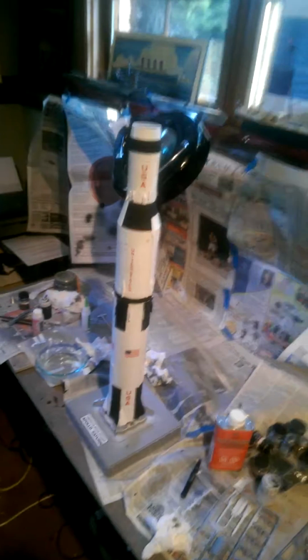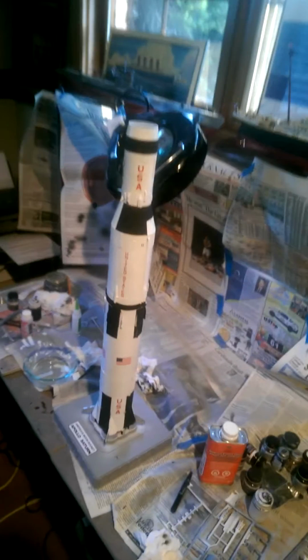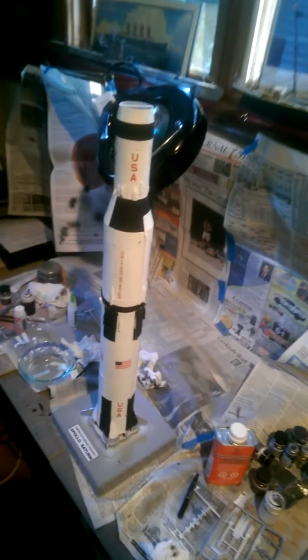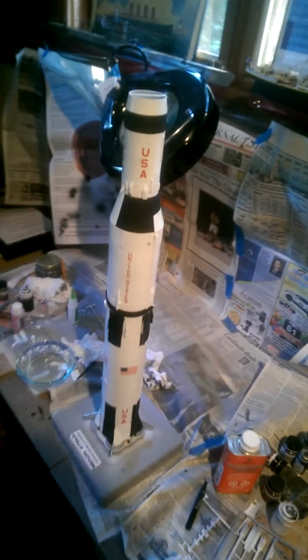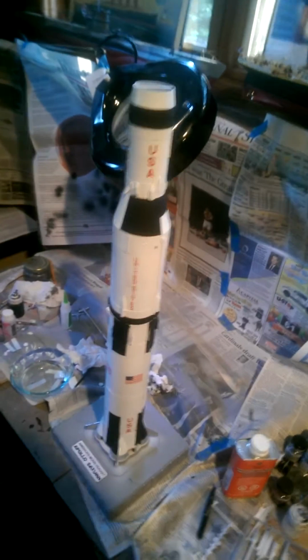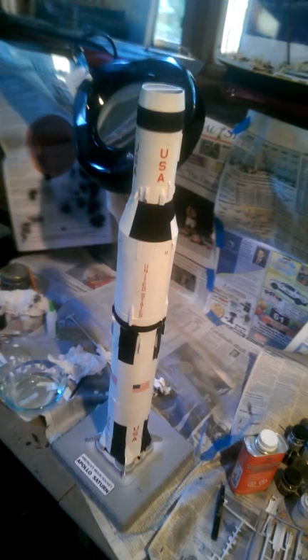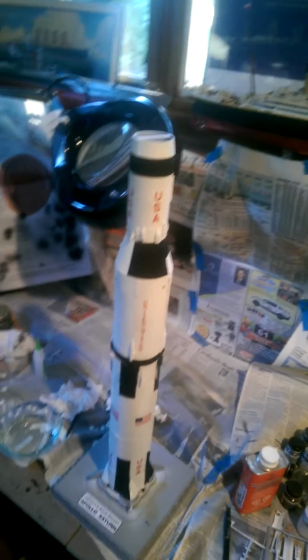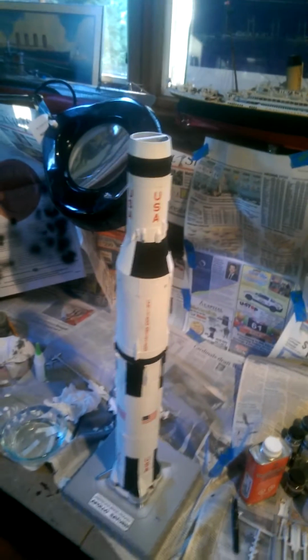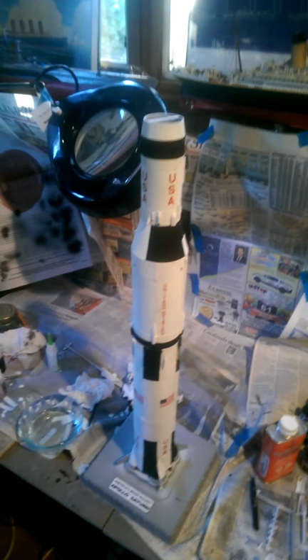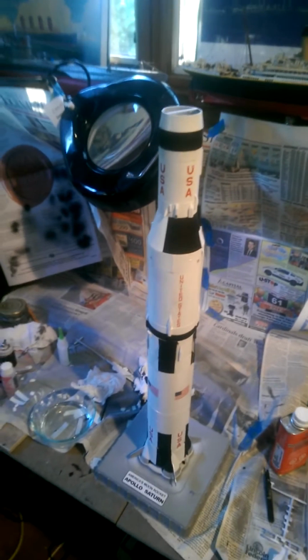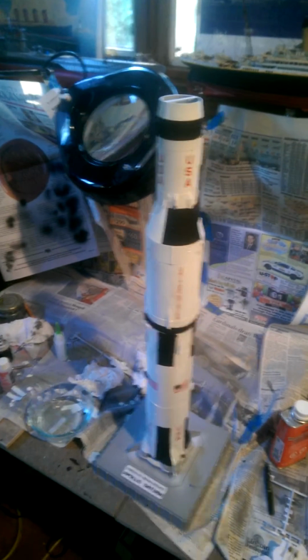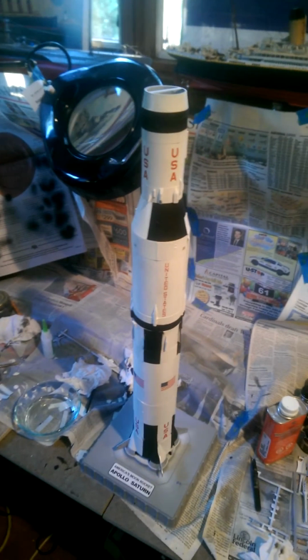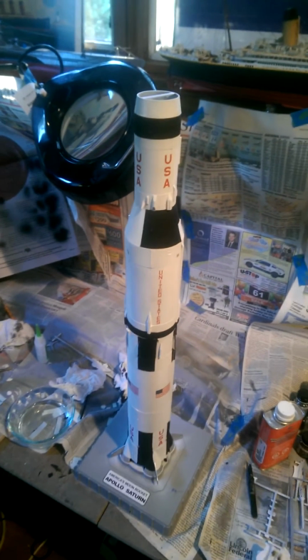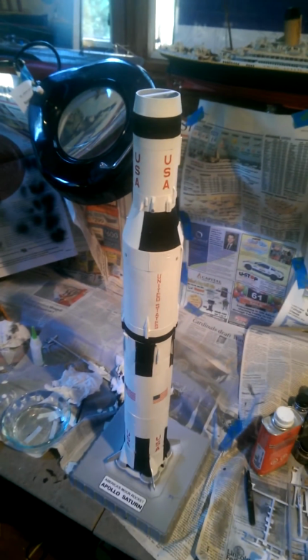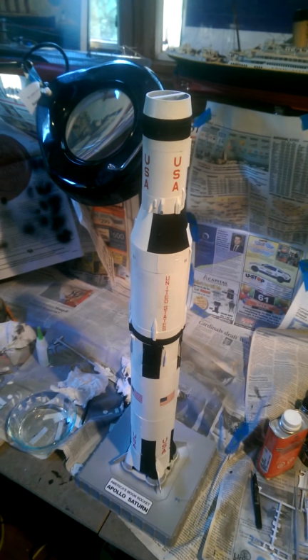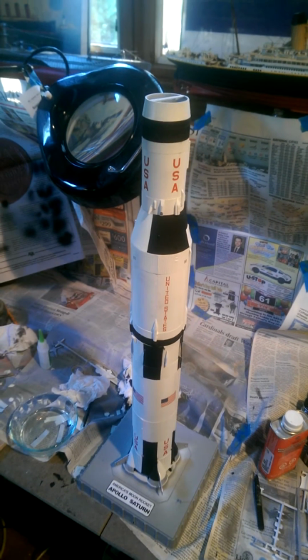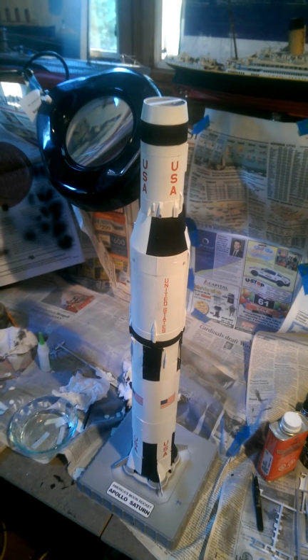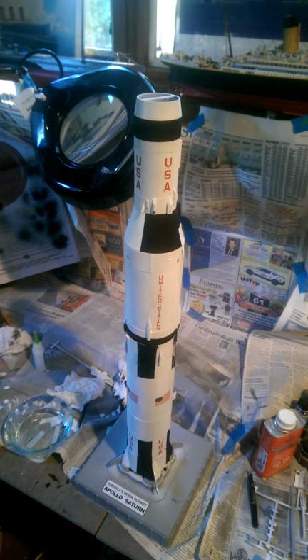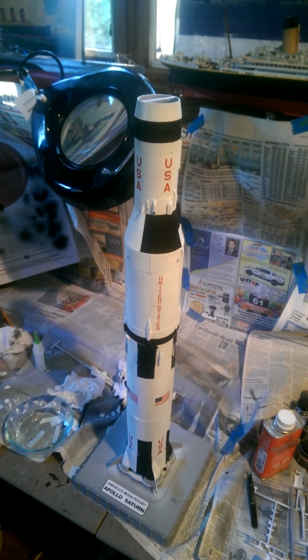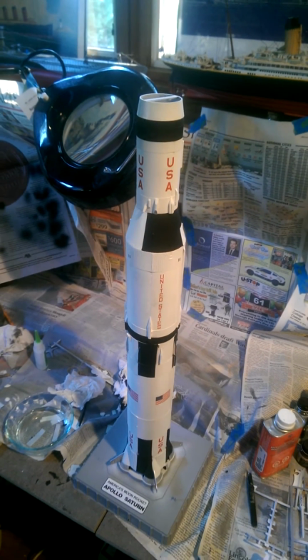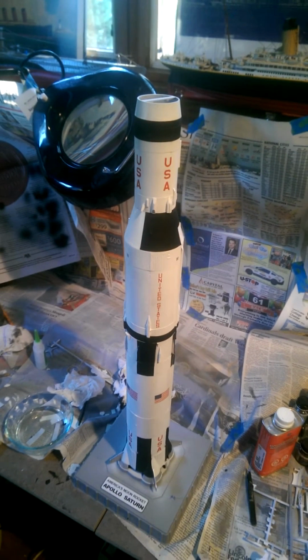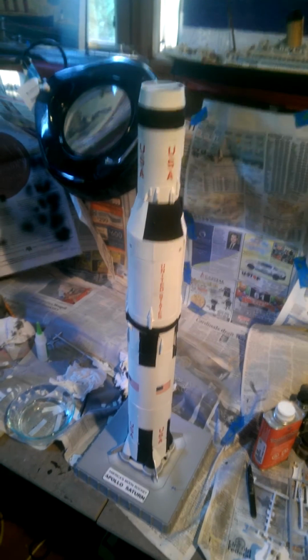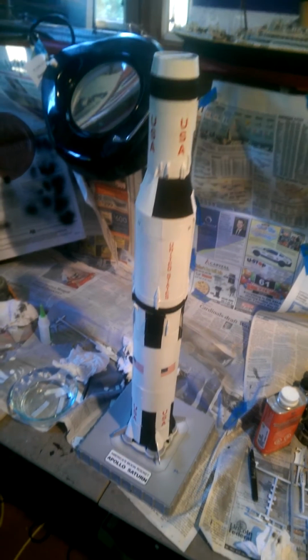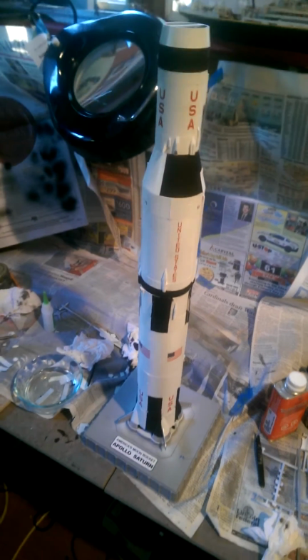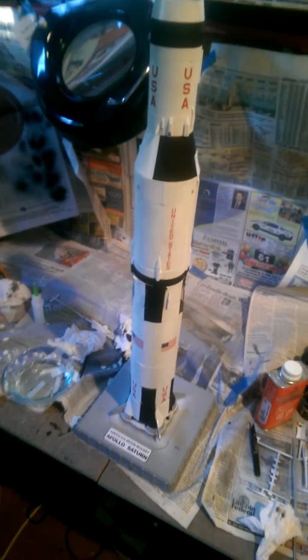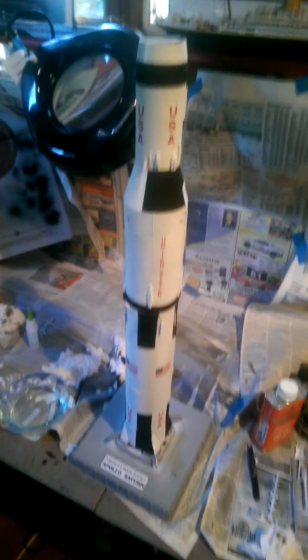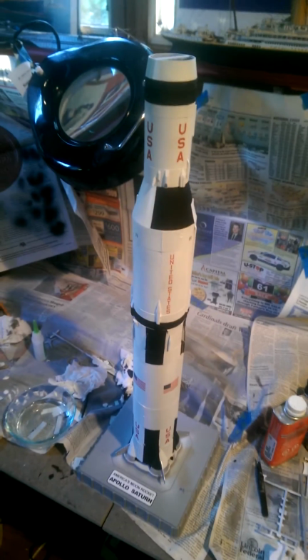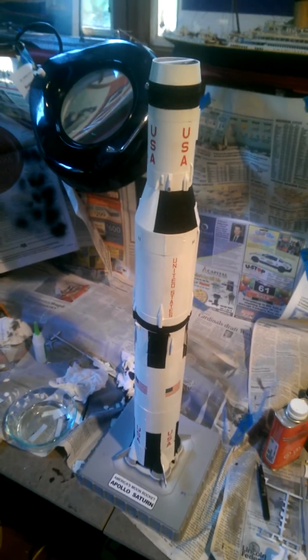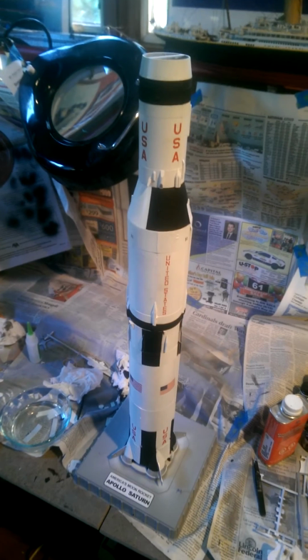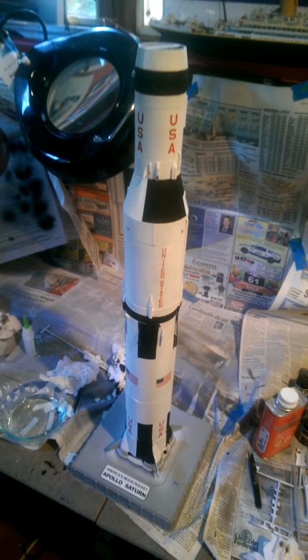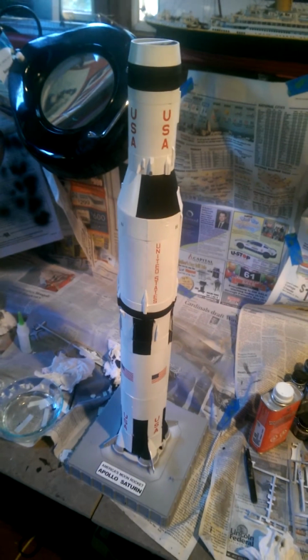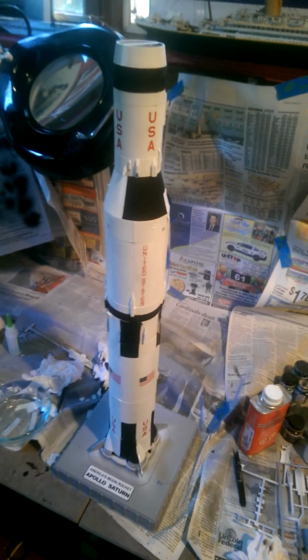It's time for part 5 of the Saturn Apollo build, so I thought I'd go ahead and do a video. Forgive me for the way I sound, but that's just what's gonna be happening today.